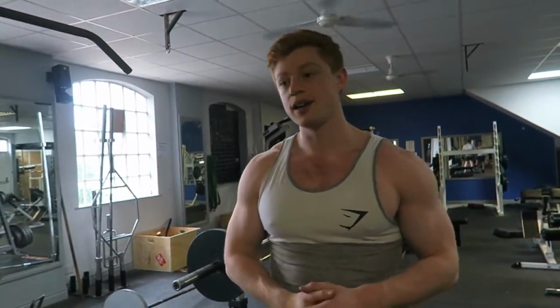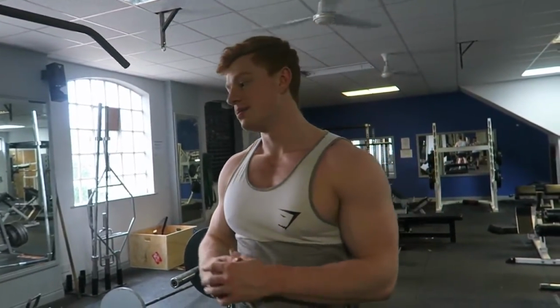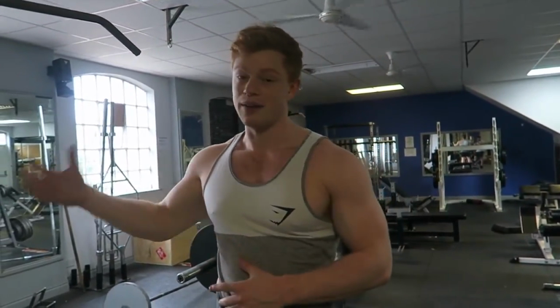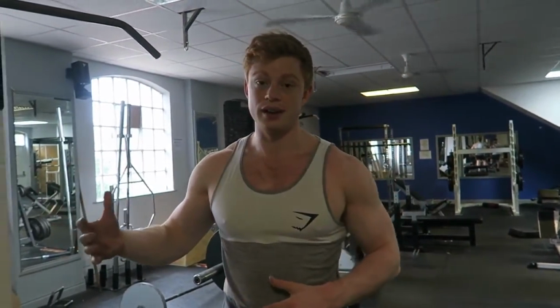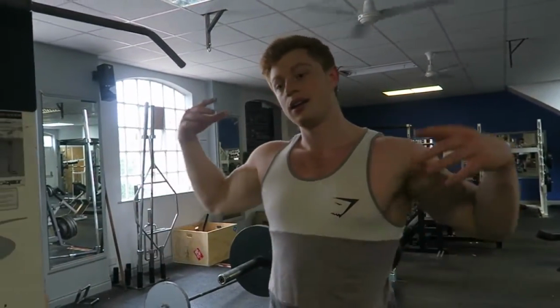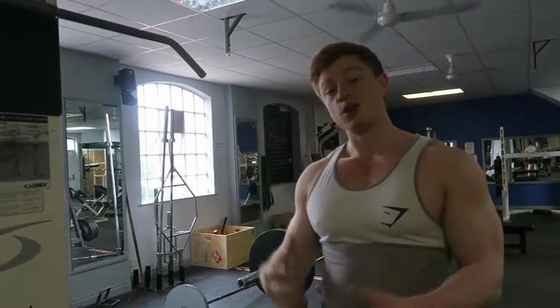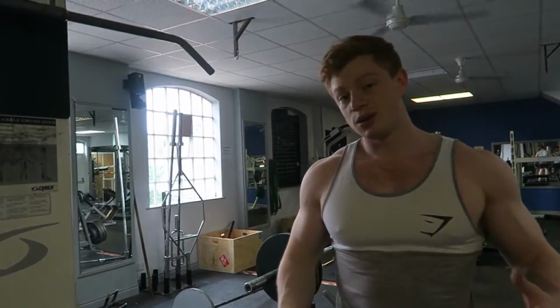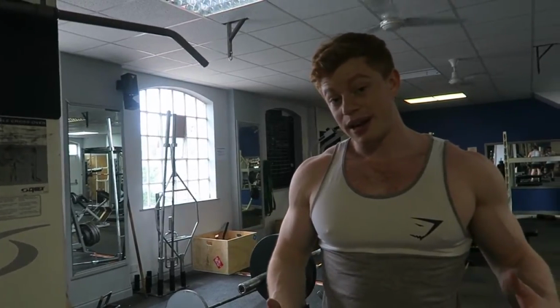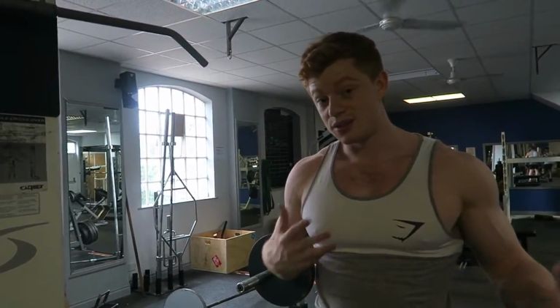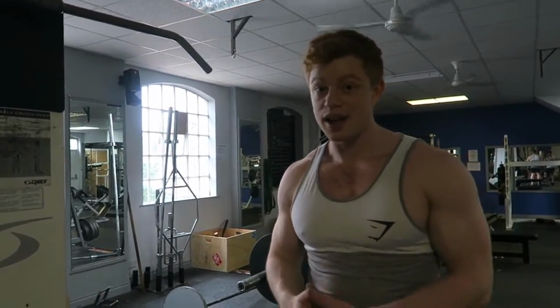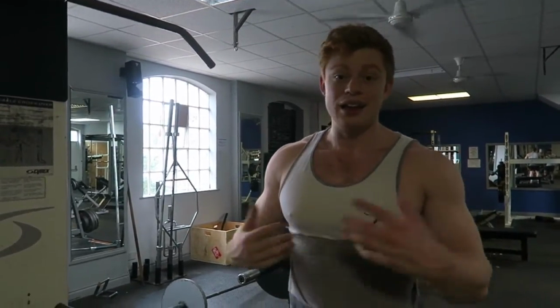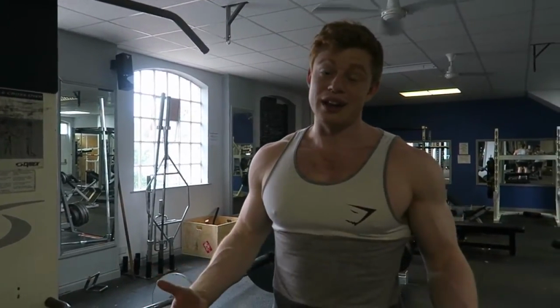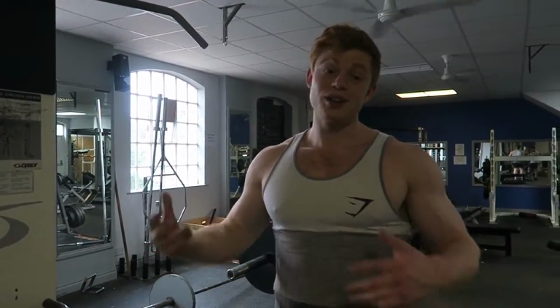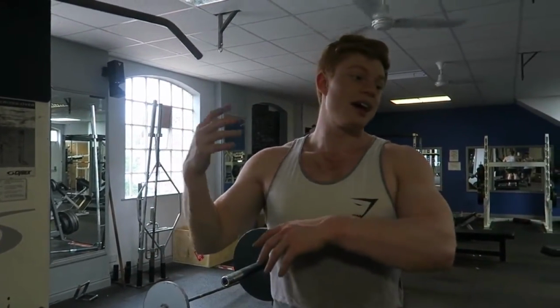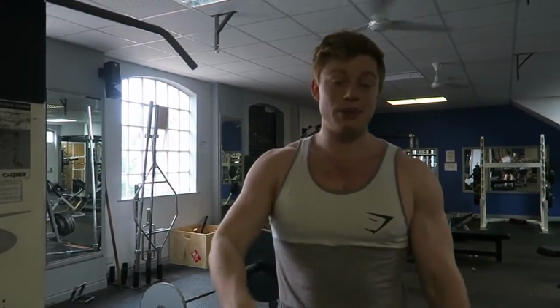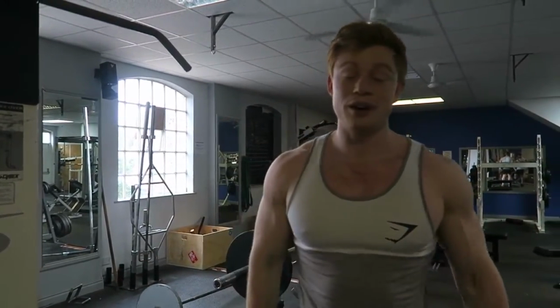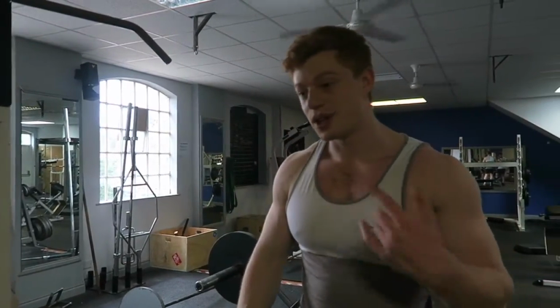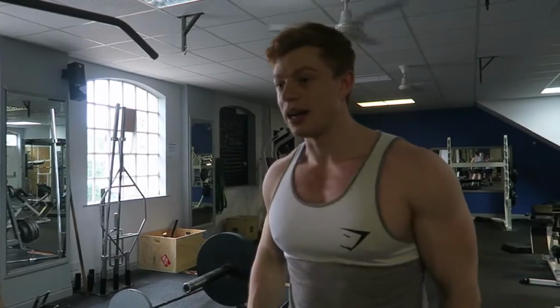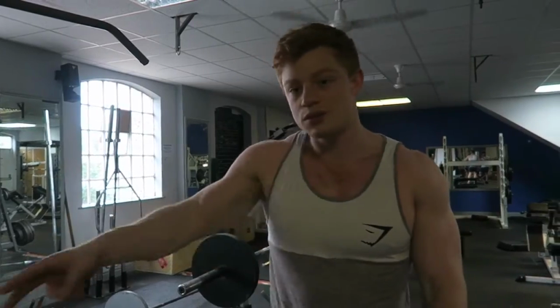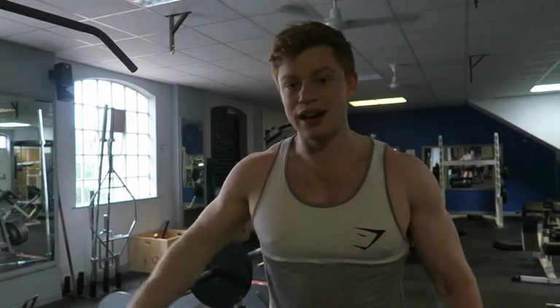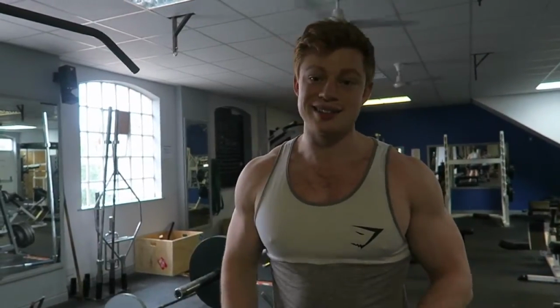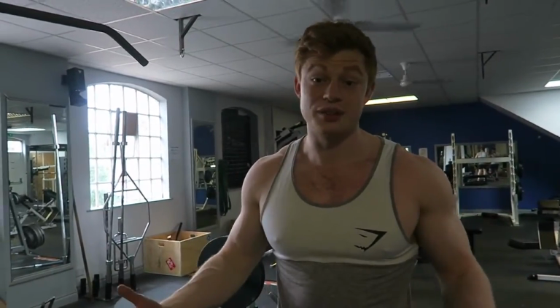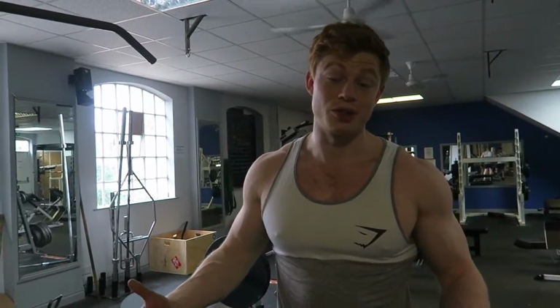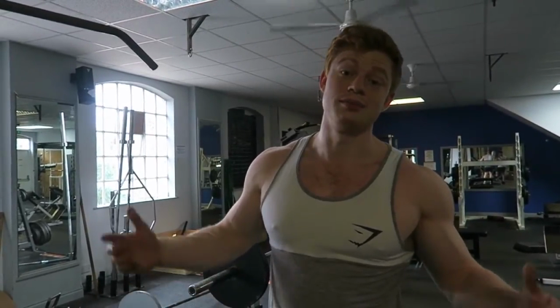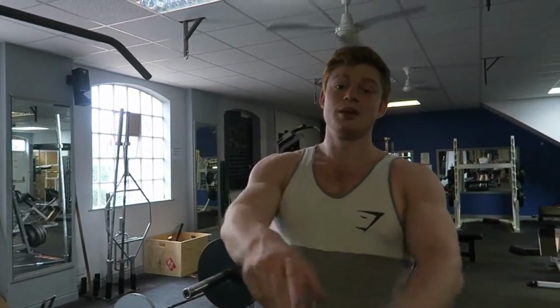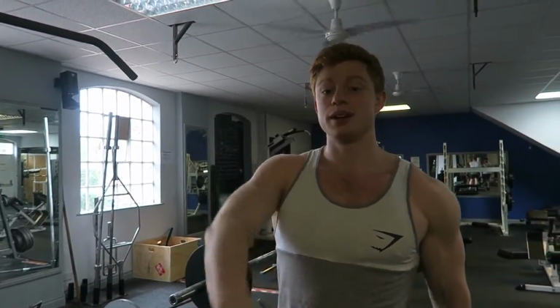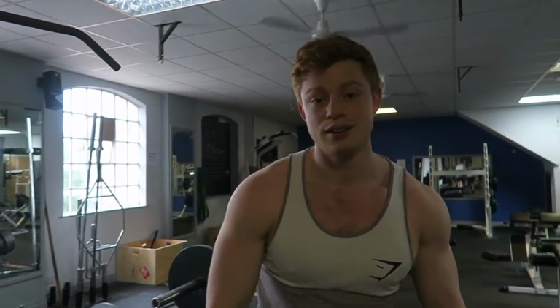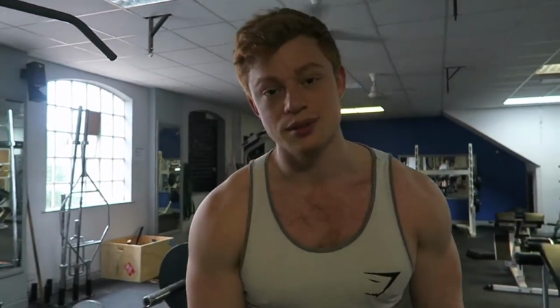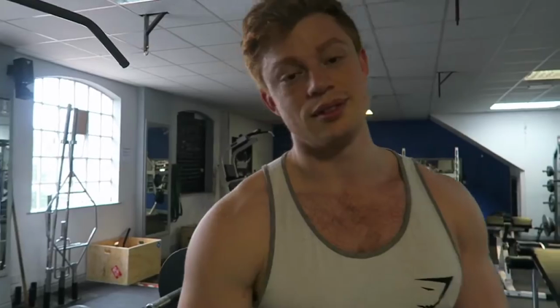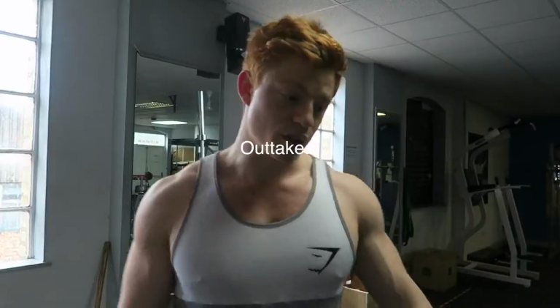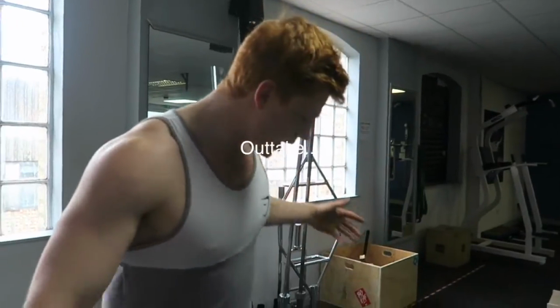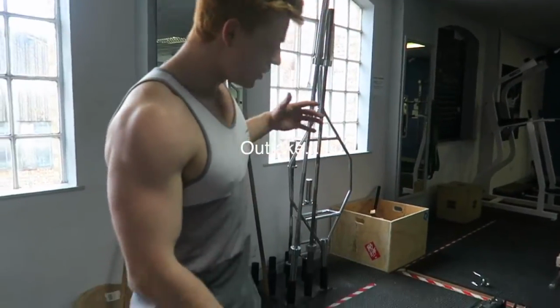Those are my two alternate back exercises for today. Let me know if you like these videos and I'm going to keep pumping them out — just two little exercises, something different that you might want to try in the gym. Peace everybody, see you in the next one.